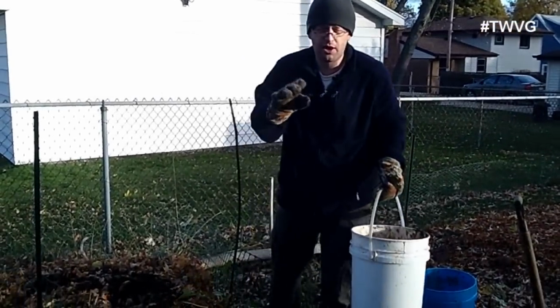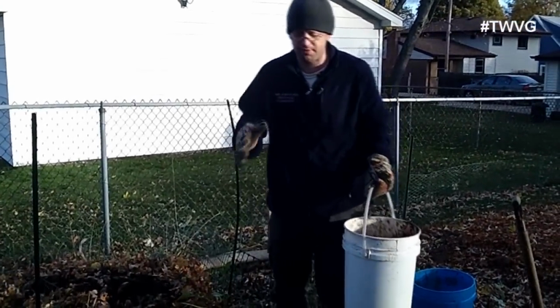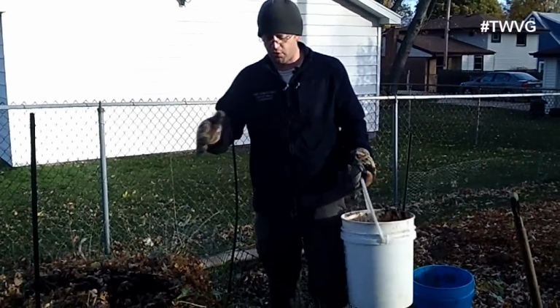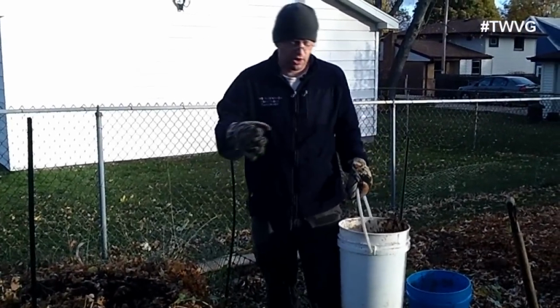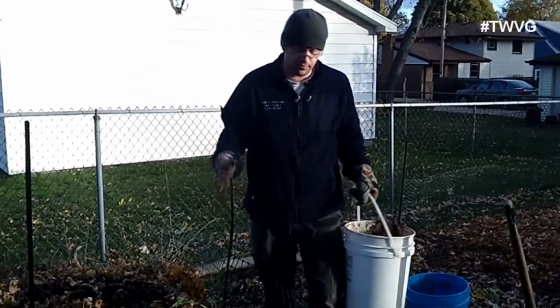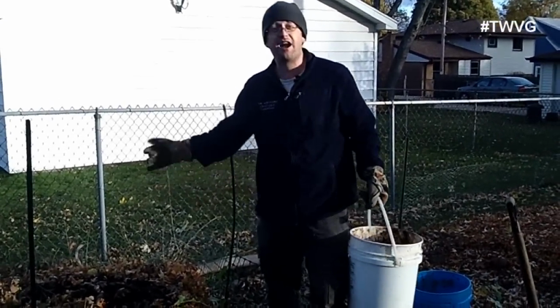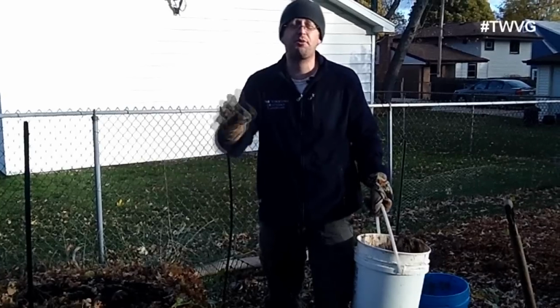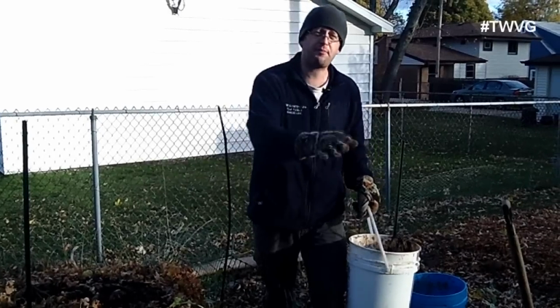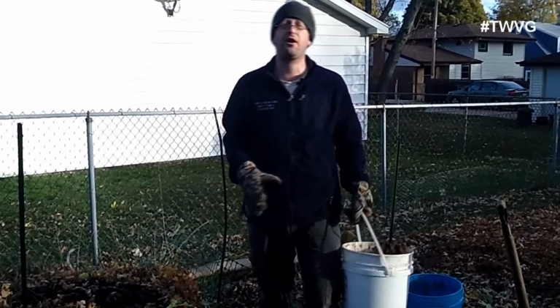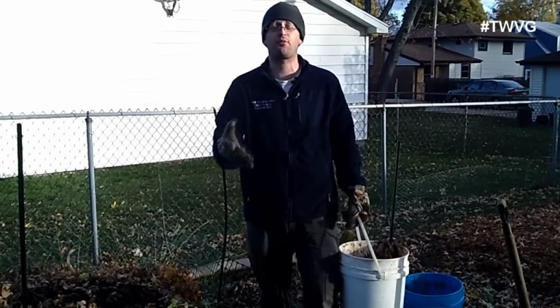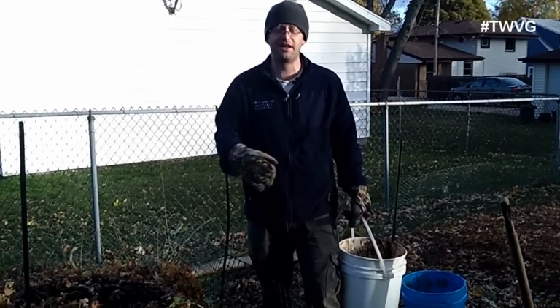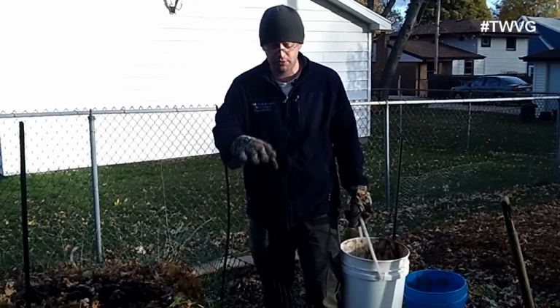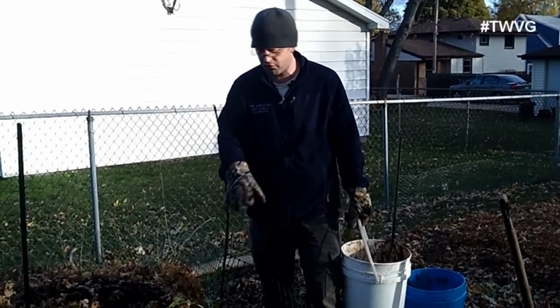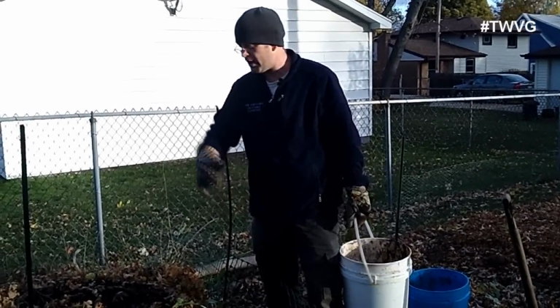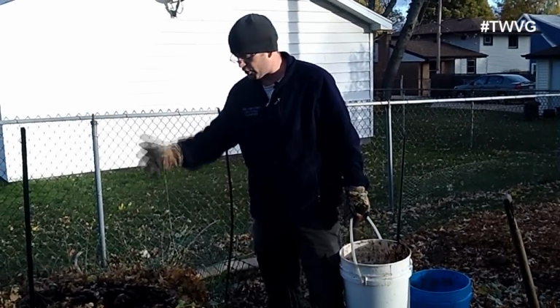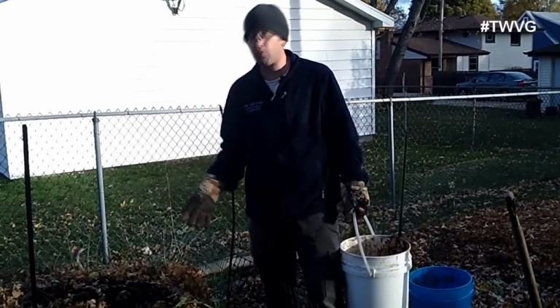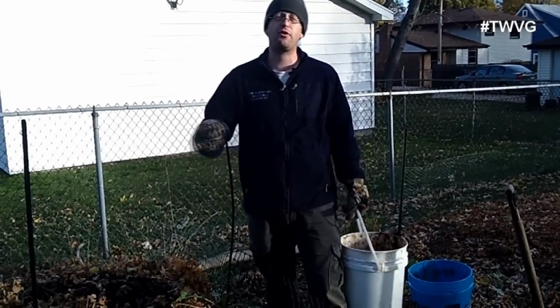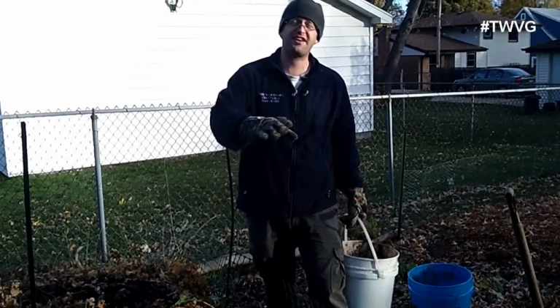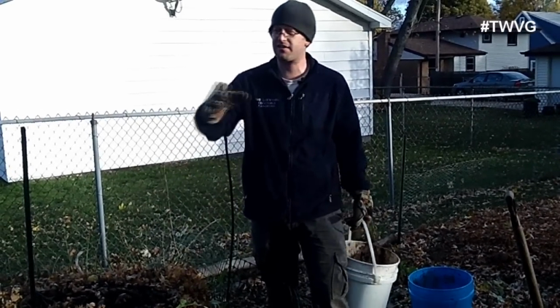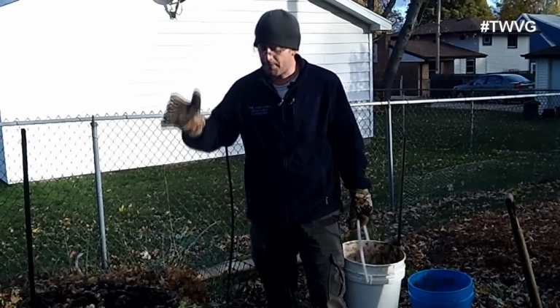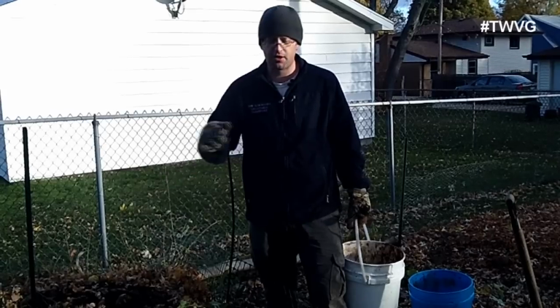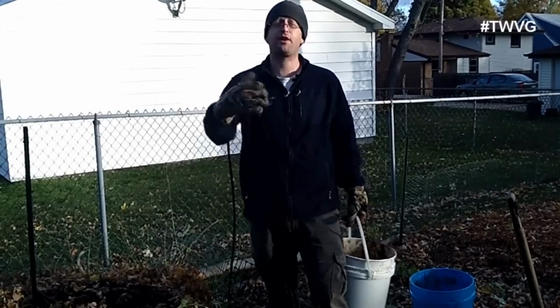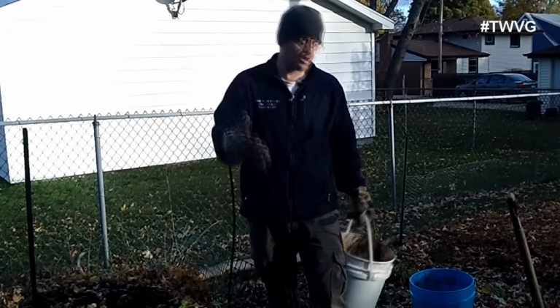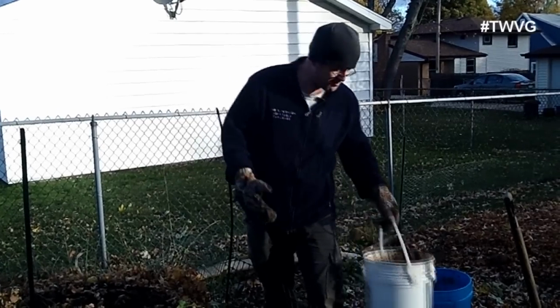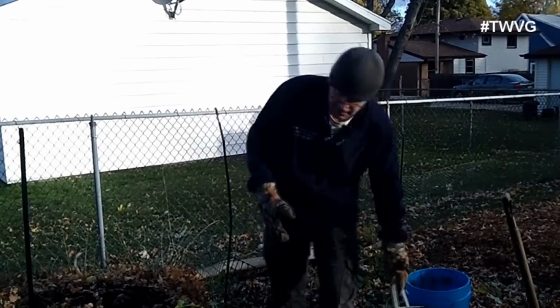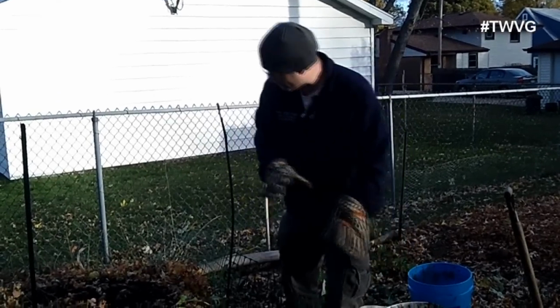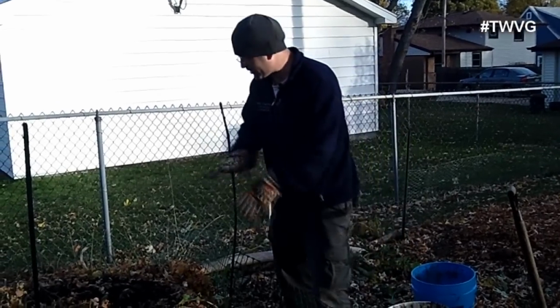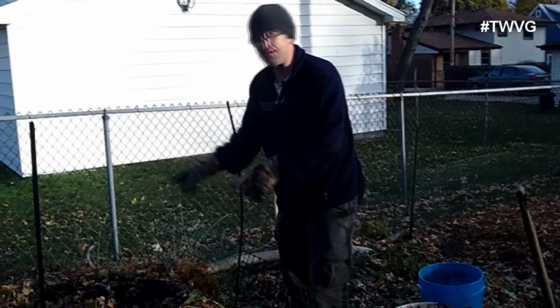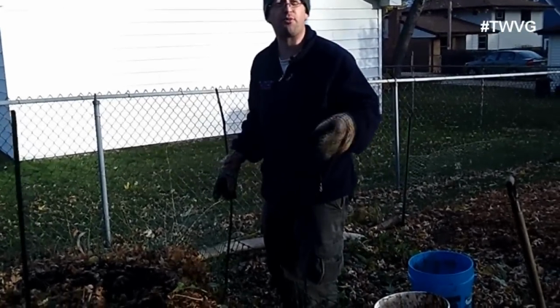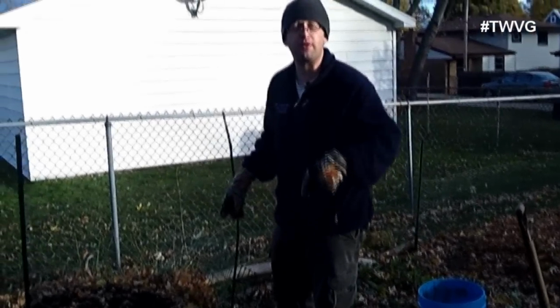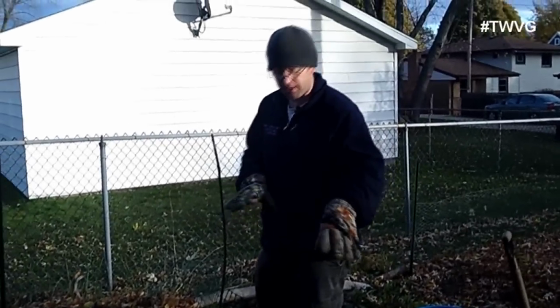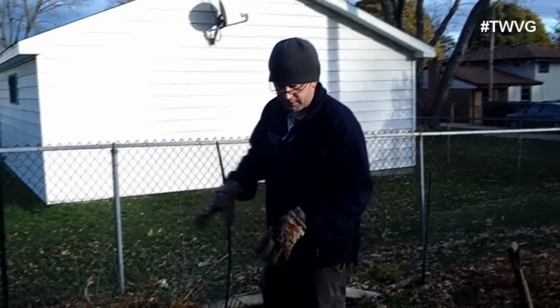We'll remove a lot of this material, put it in a separate pile, then bring in what we need and work it into the soil. We always want to have a constant pile of breaking-down compost. I'm not going to mix it in right now — I'm going to bring more leaves in and cover this up.